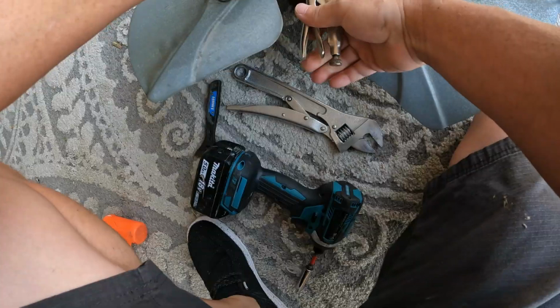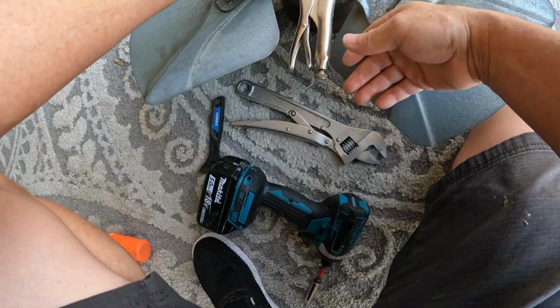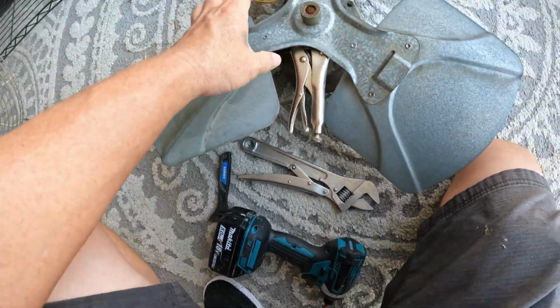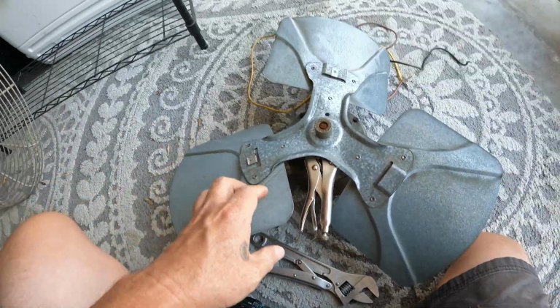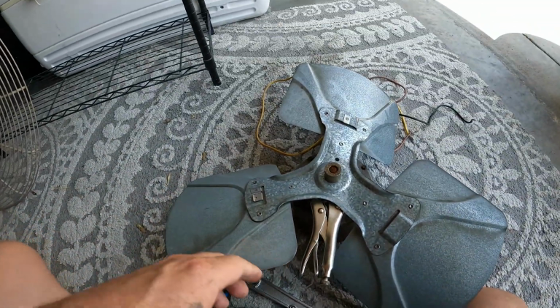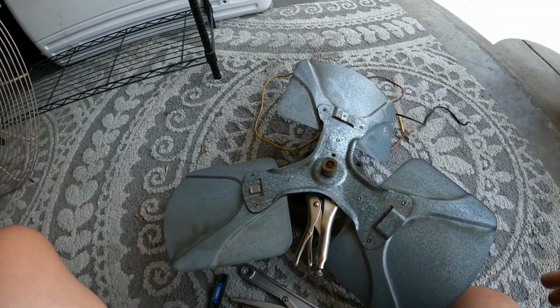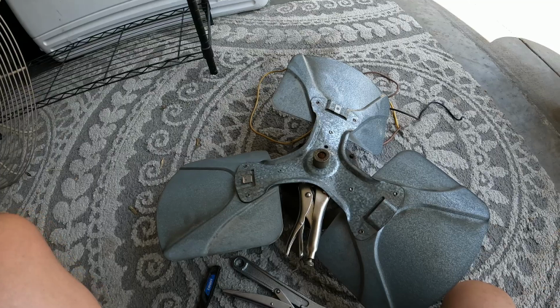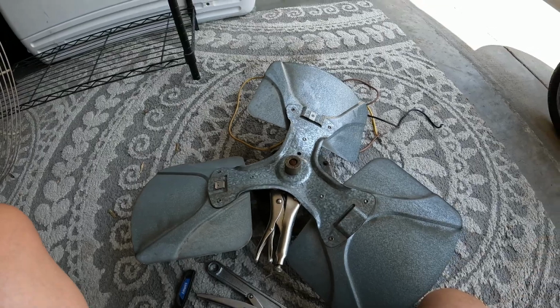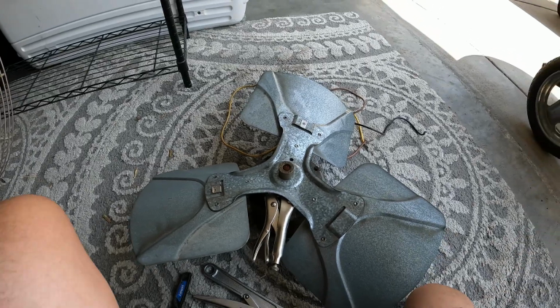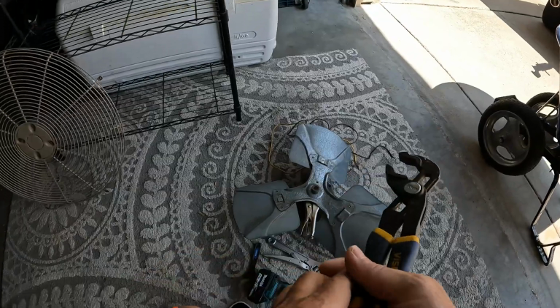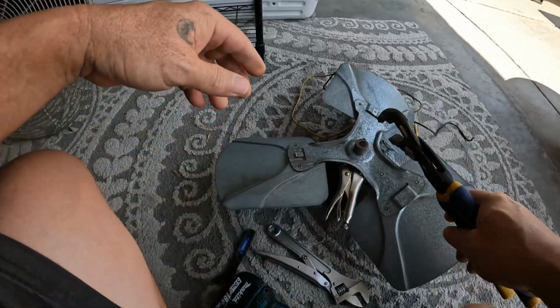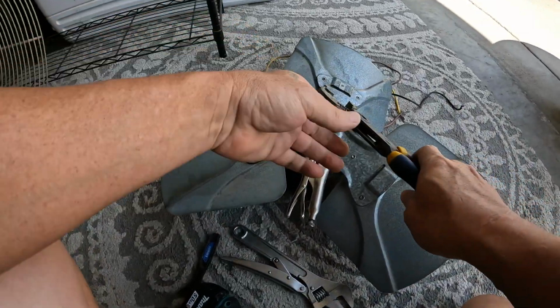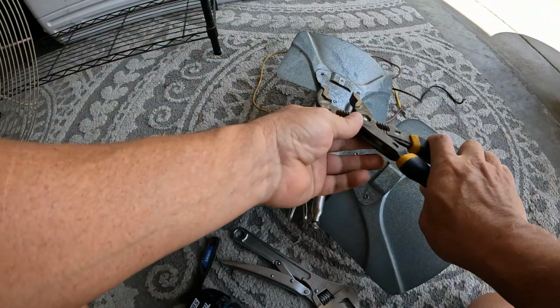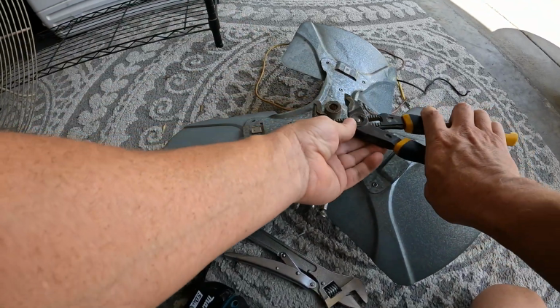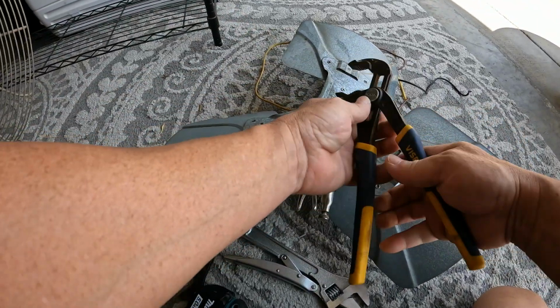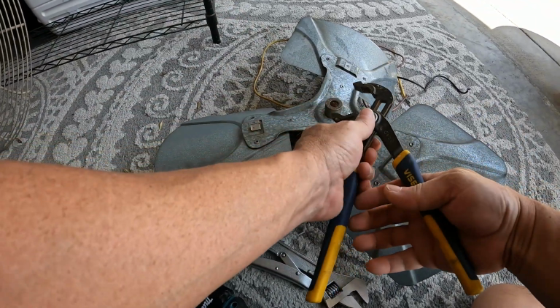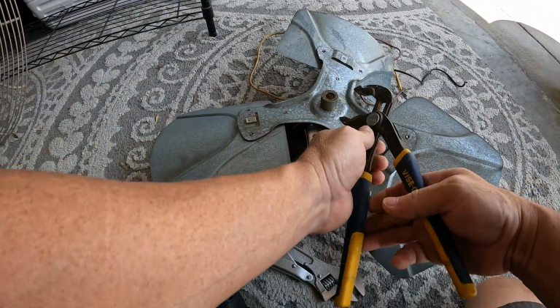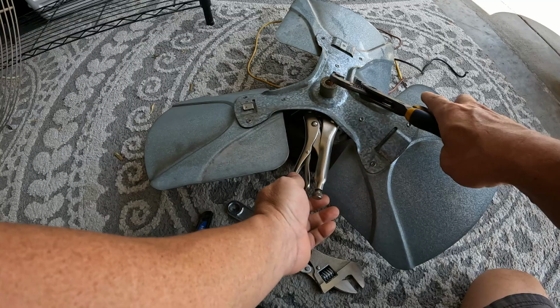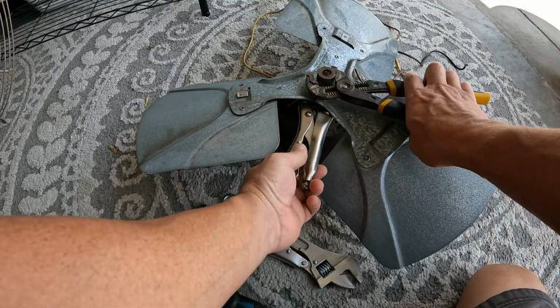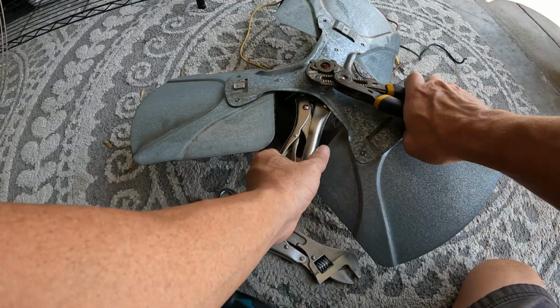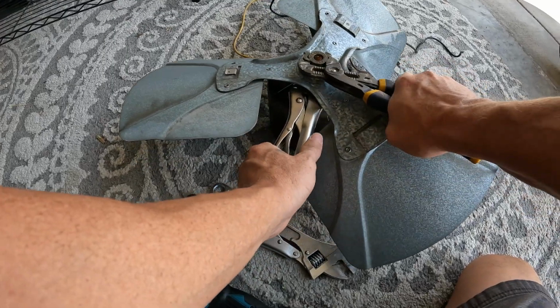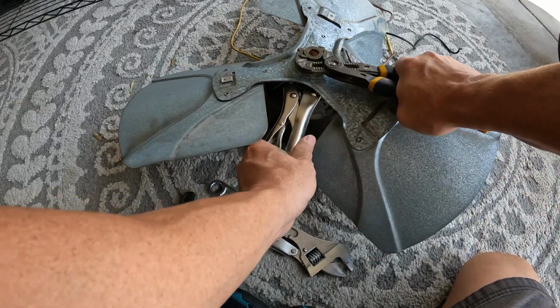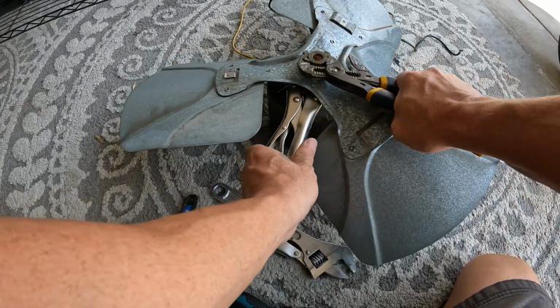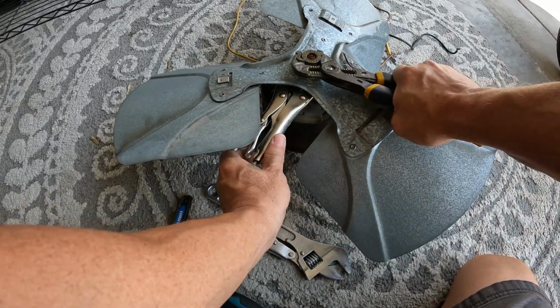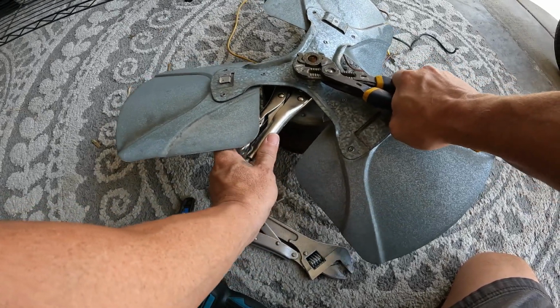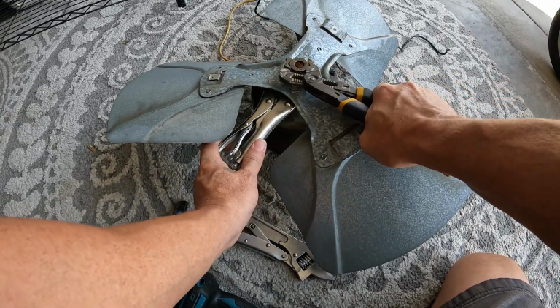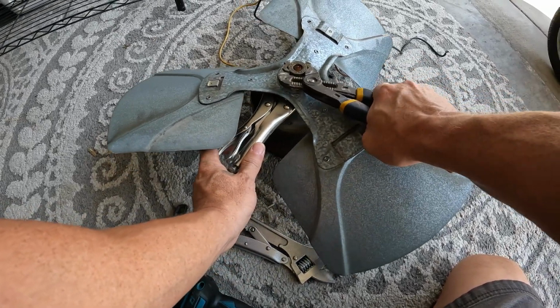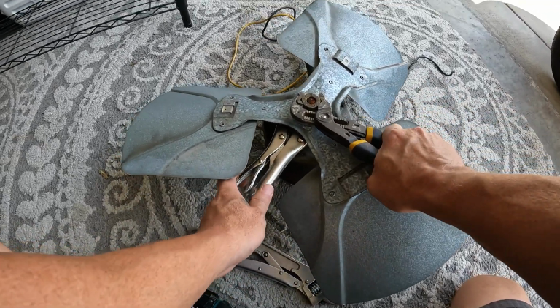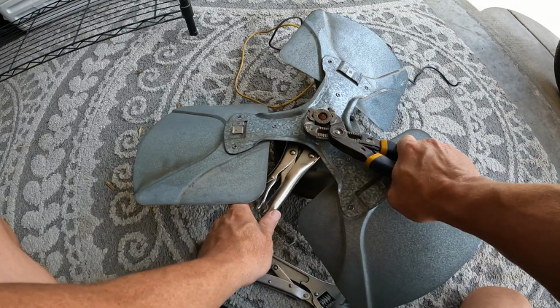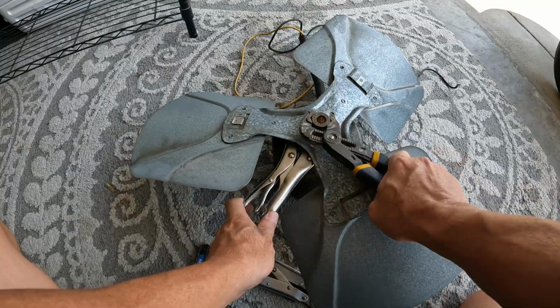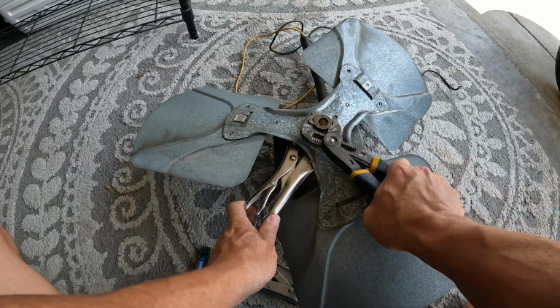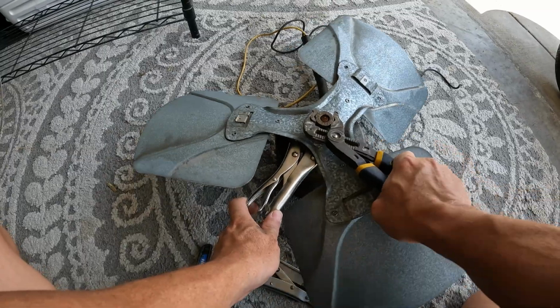I'm going to try the twisting method first. And we got lucky - she's pretty loose.